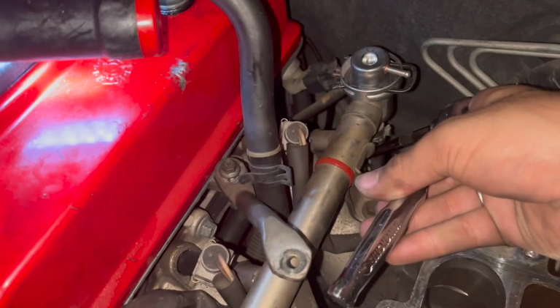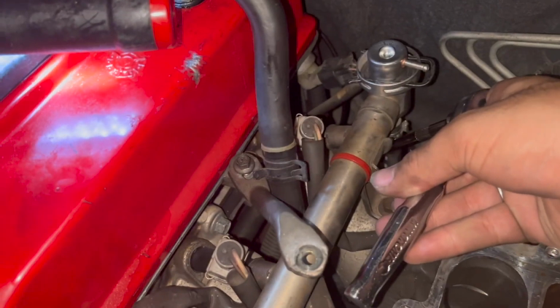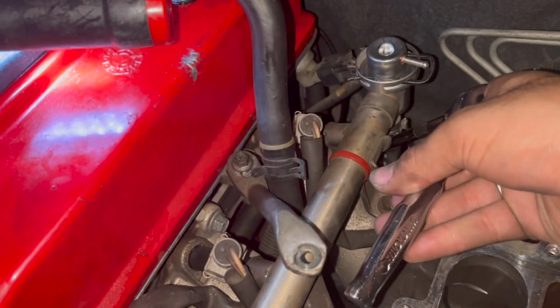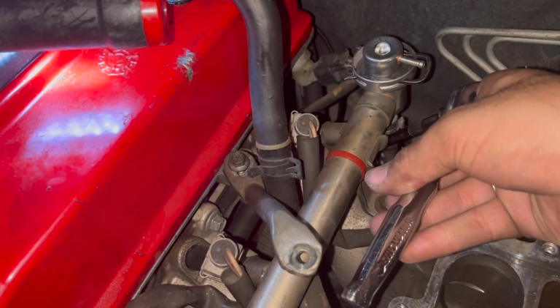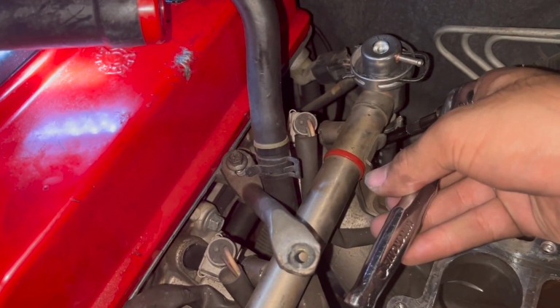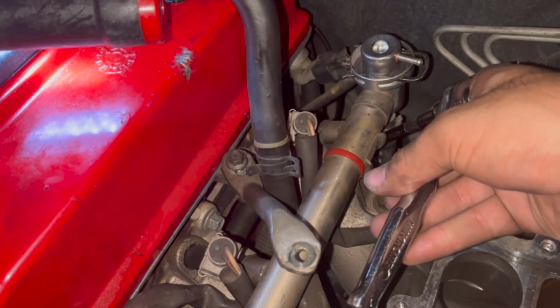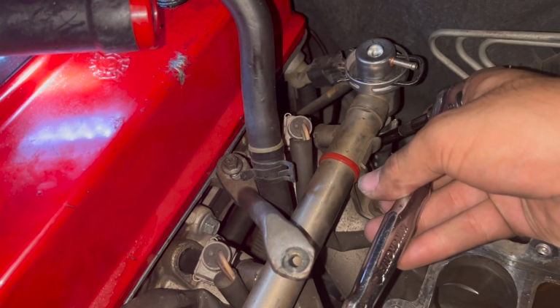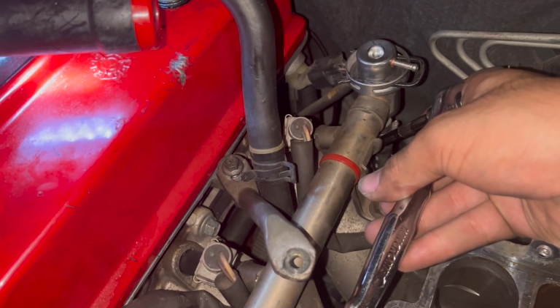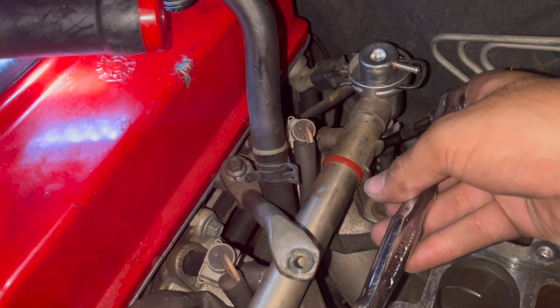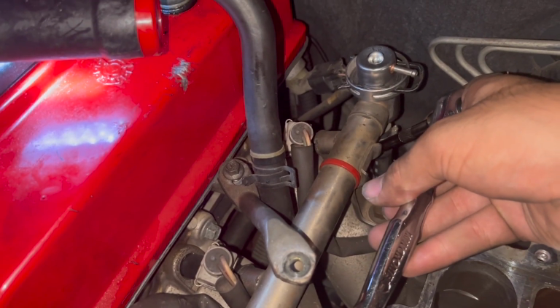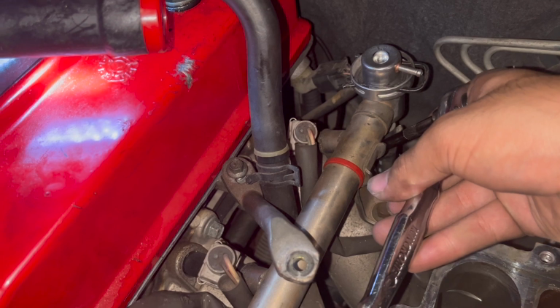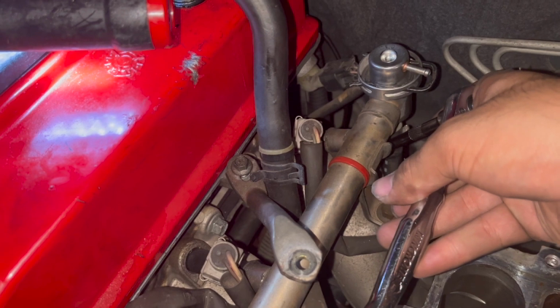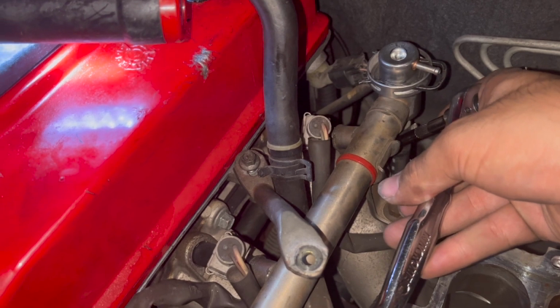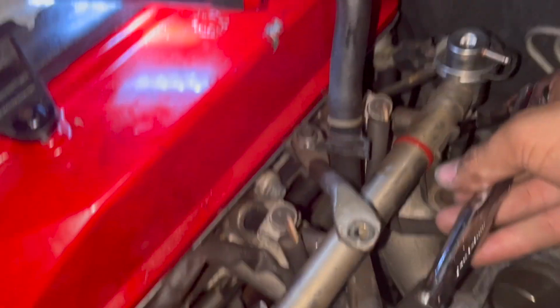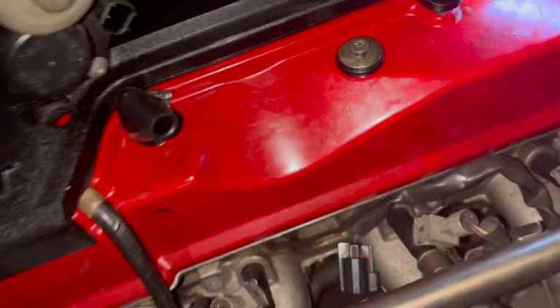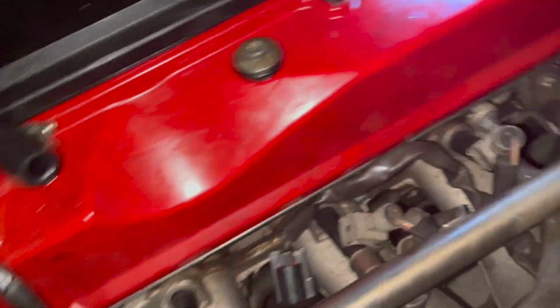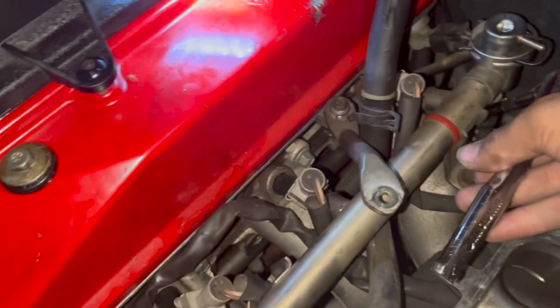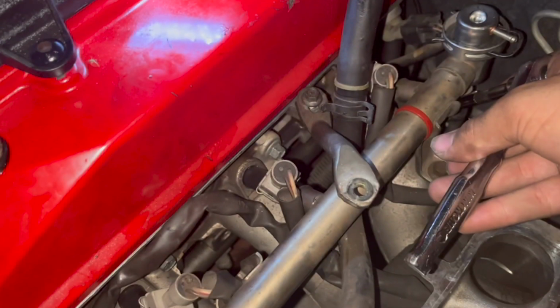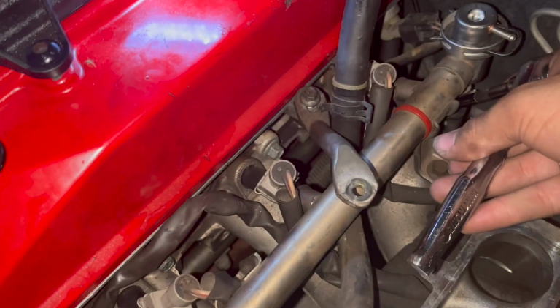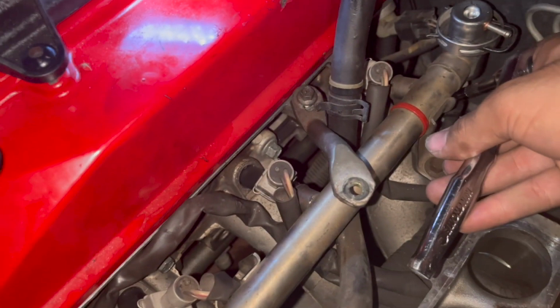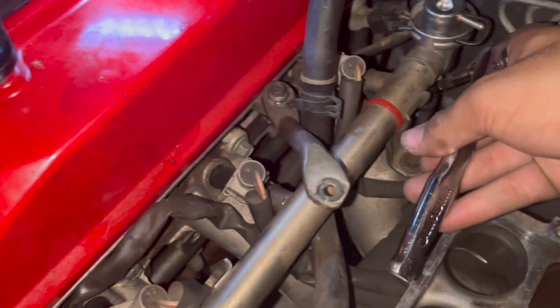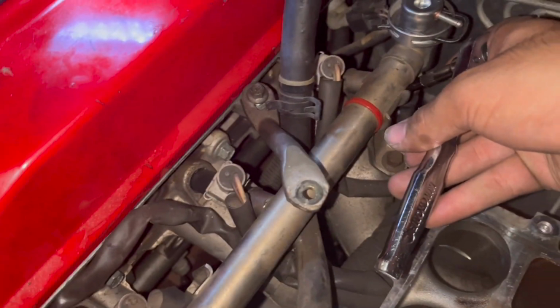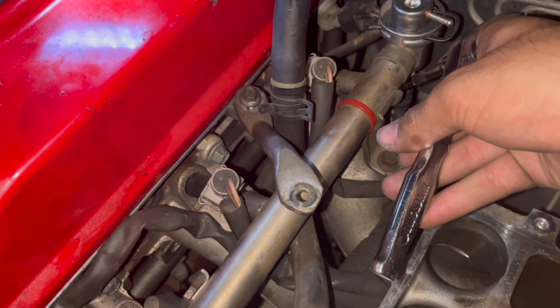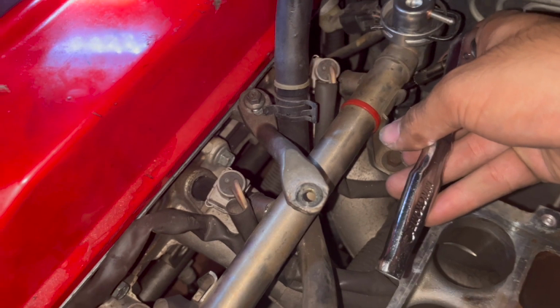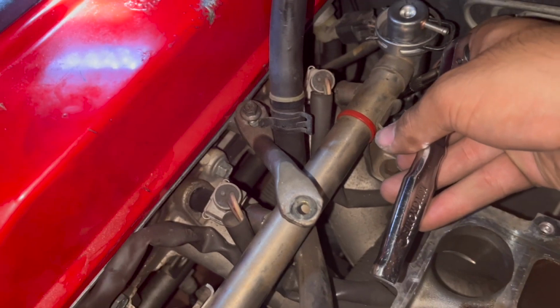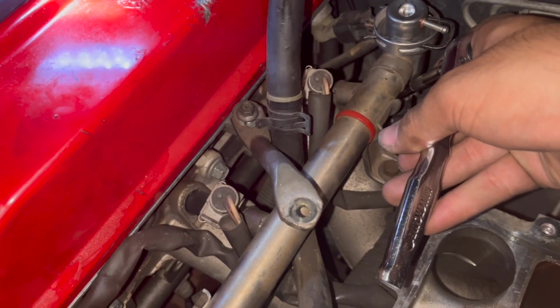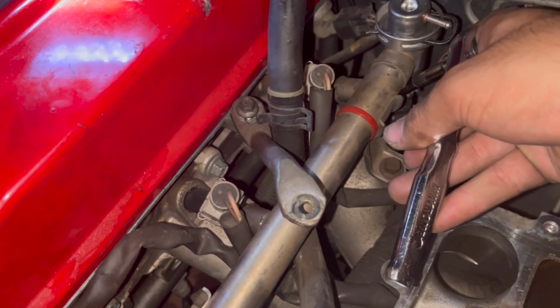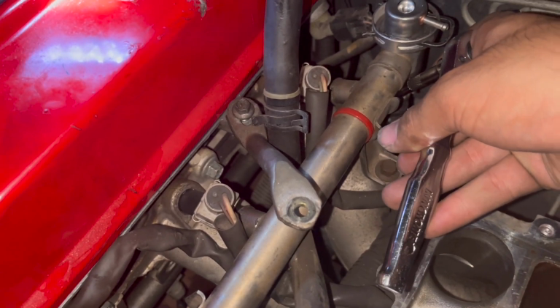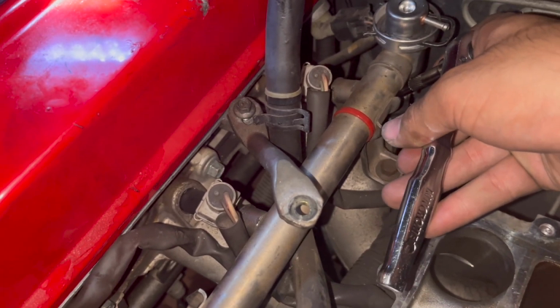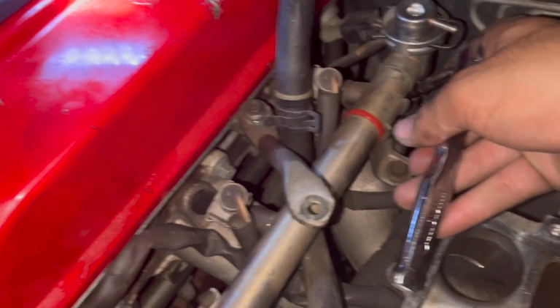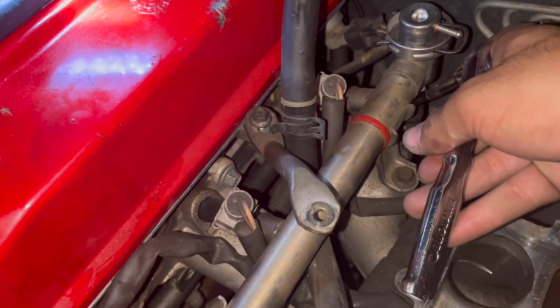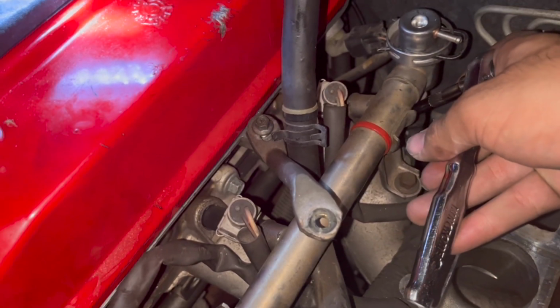I'll undo all the others — I just cracked them to confirm I could, and then once they're all undone the gasket should come out.